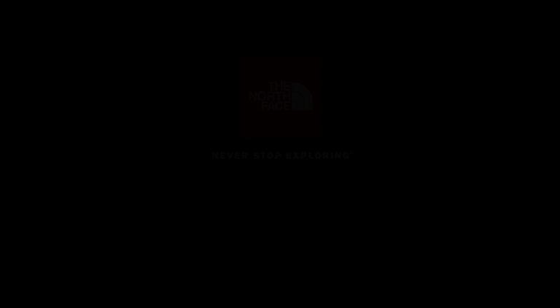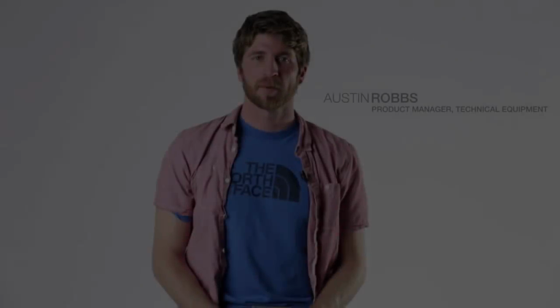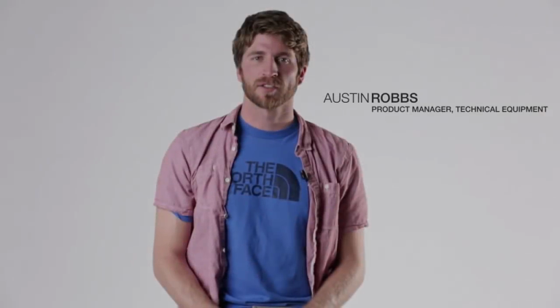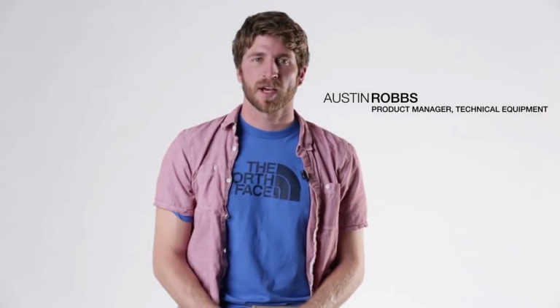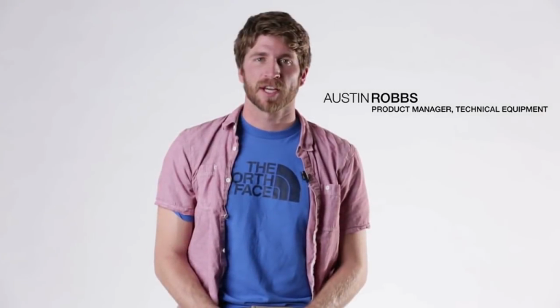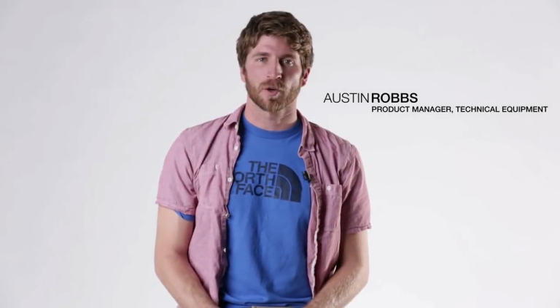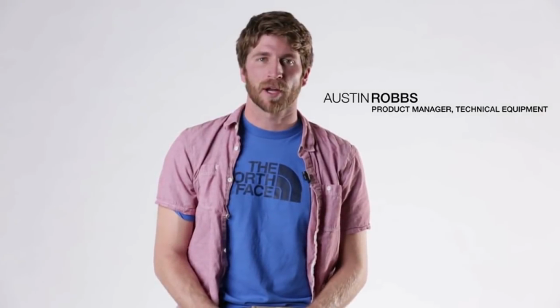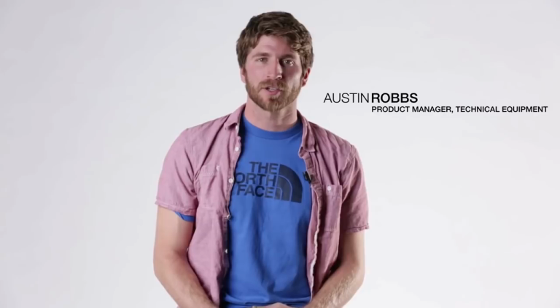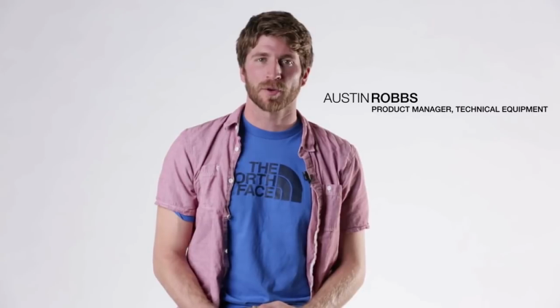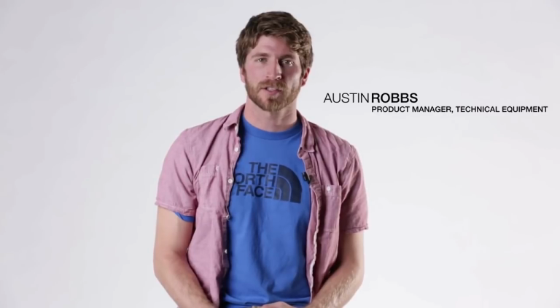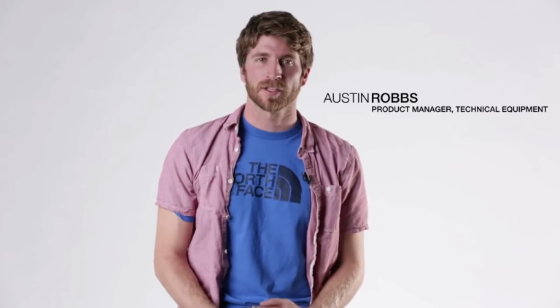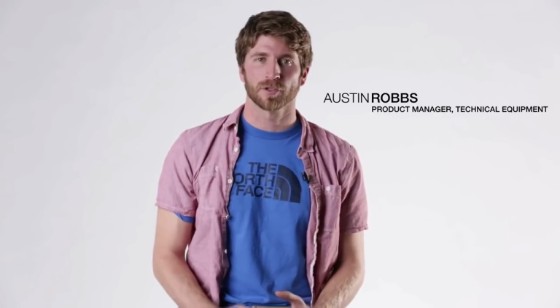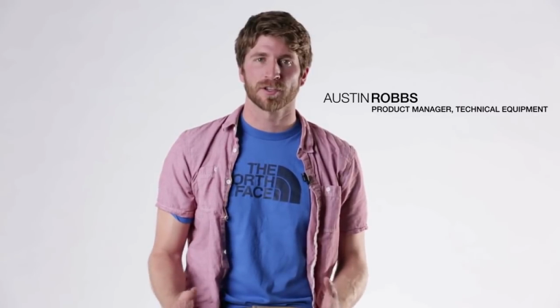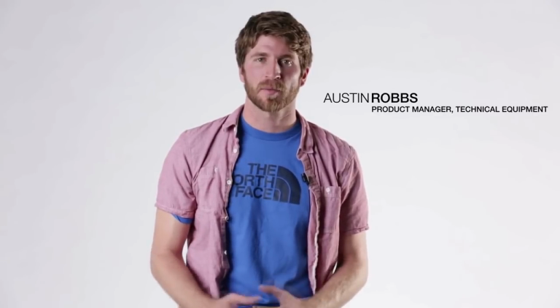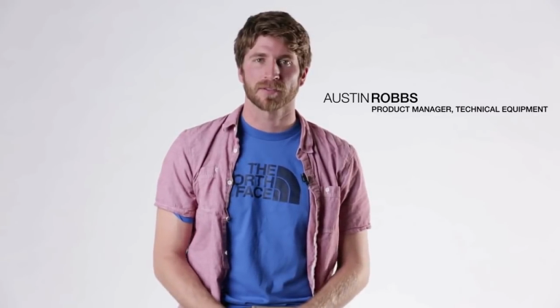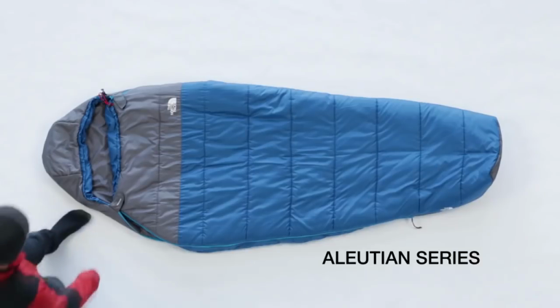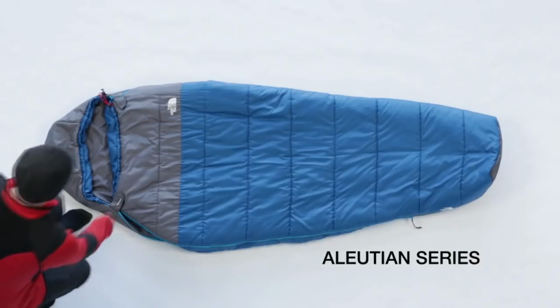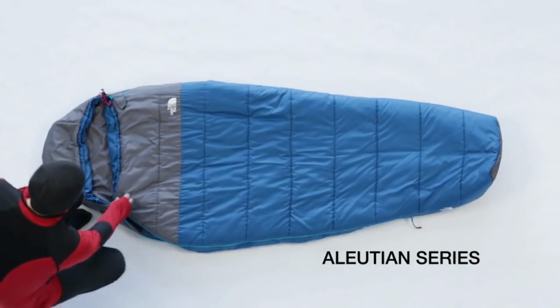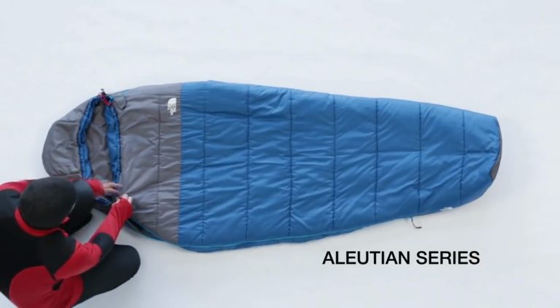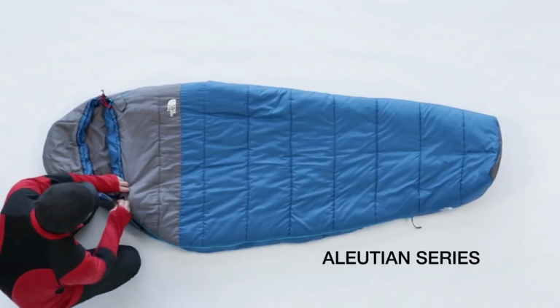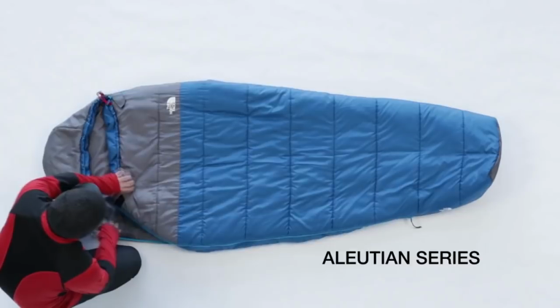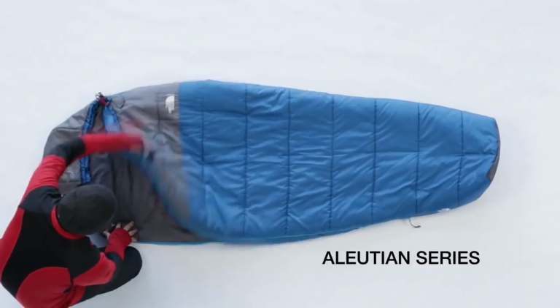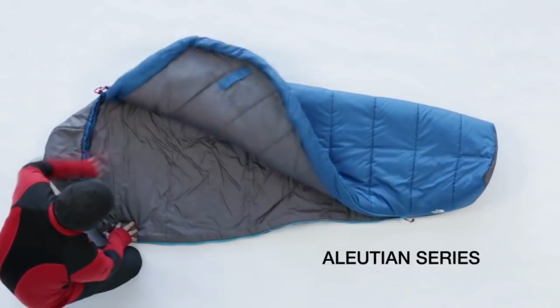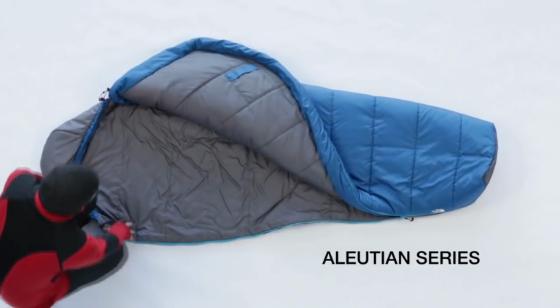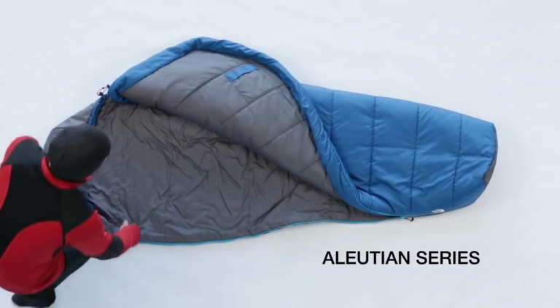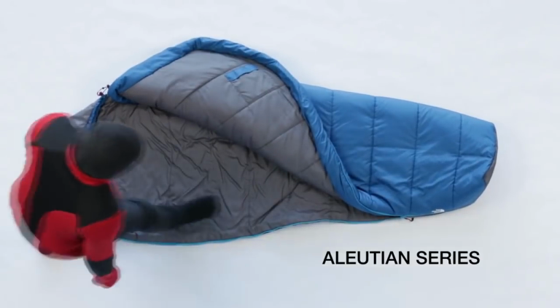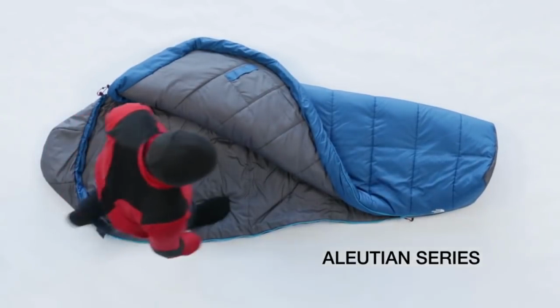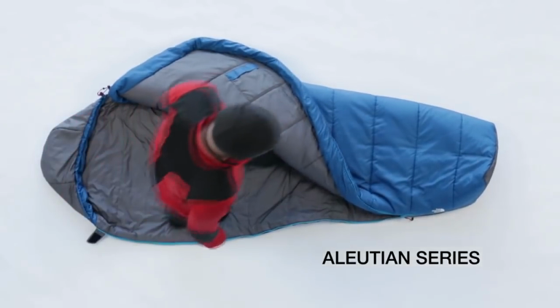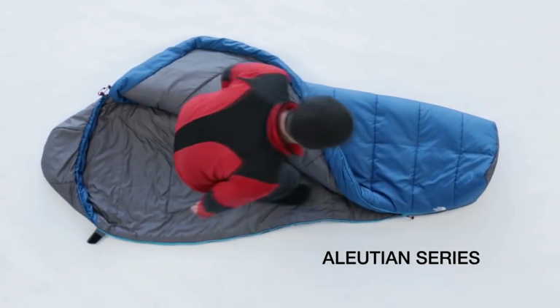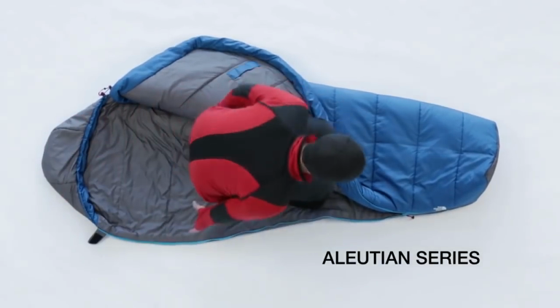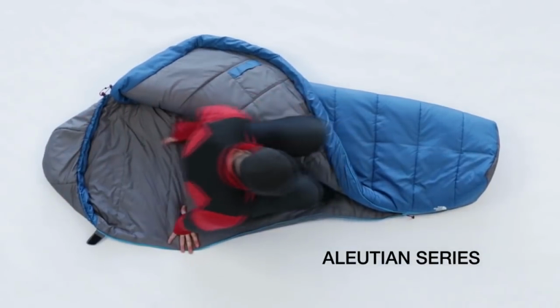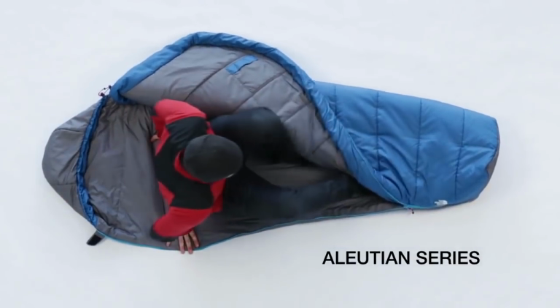My name is Austin Robbs, I'm the Technical Equipment Product Manager for The North Face, and this is the Illusion Series of Sleeping Bags. The Illusion Series offers superior warmth and comfort in a synthetic package built to last a lifetime.